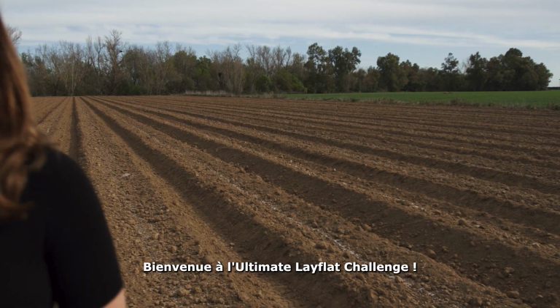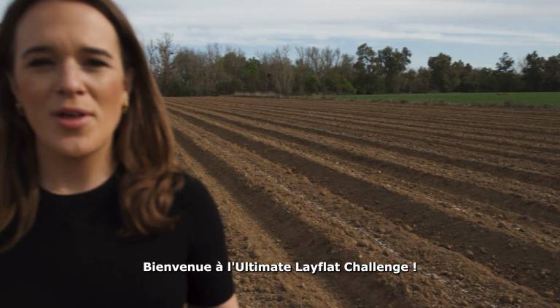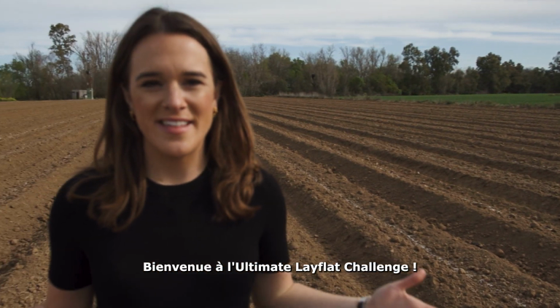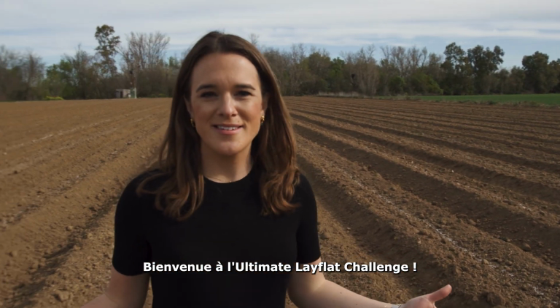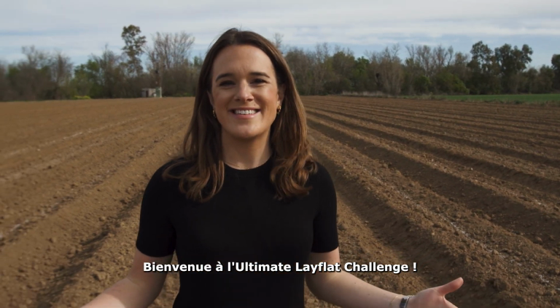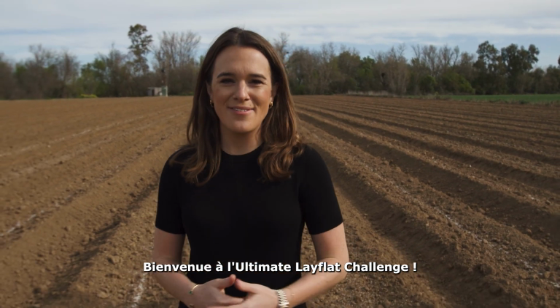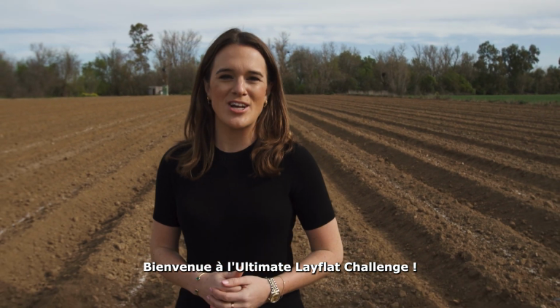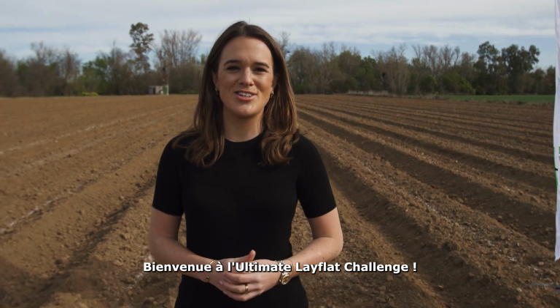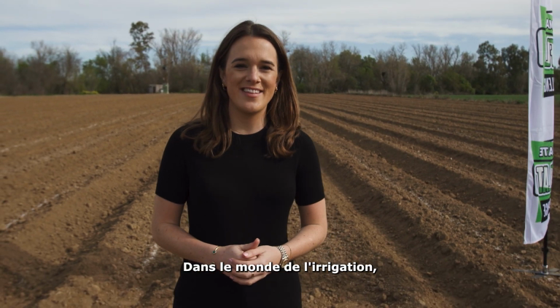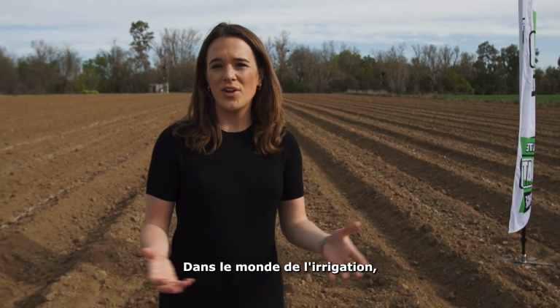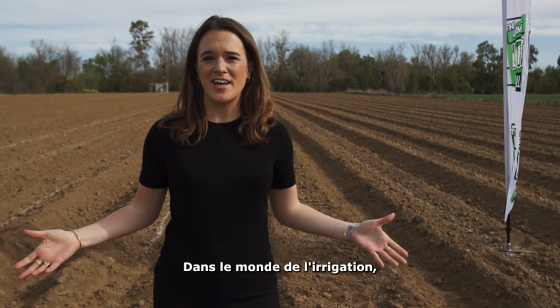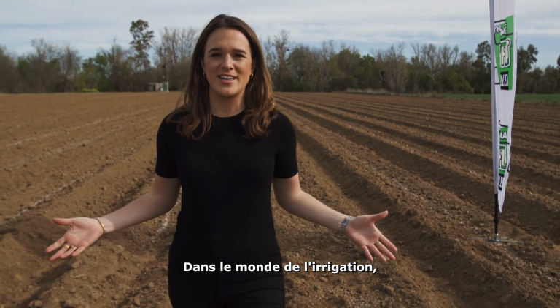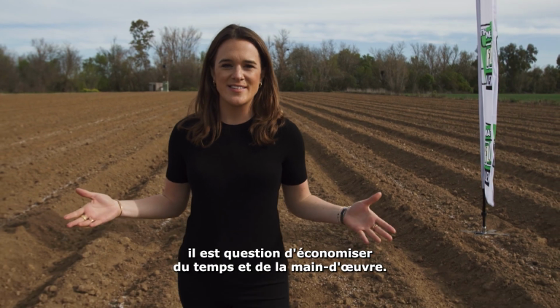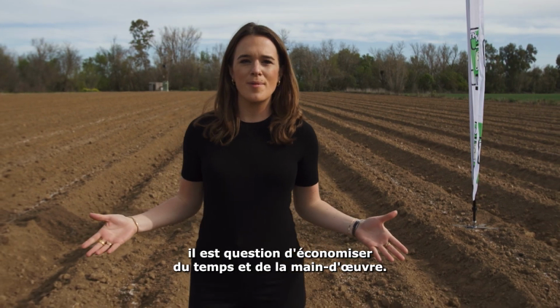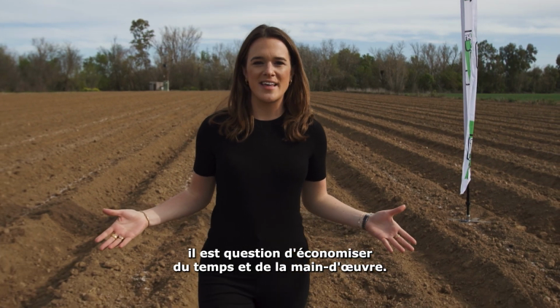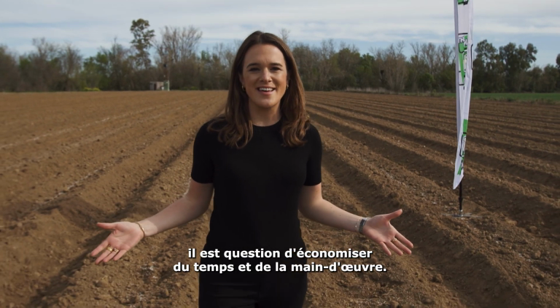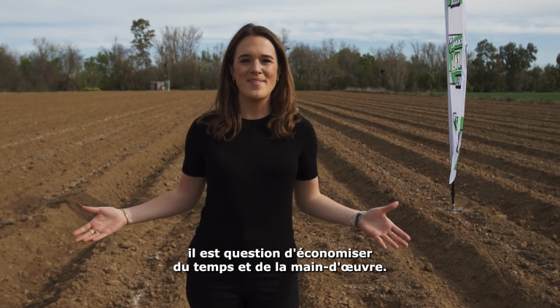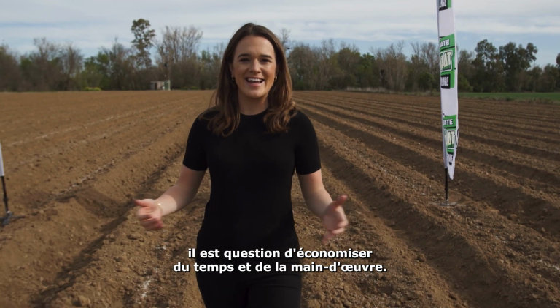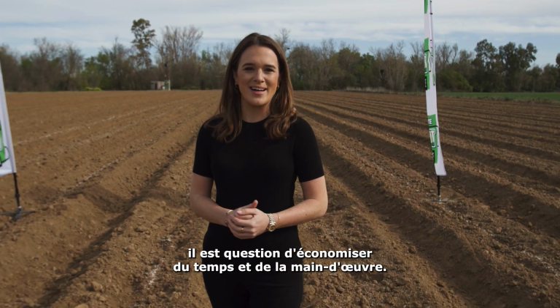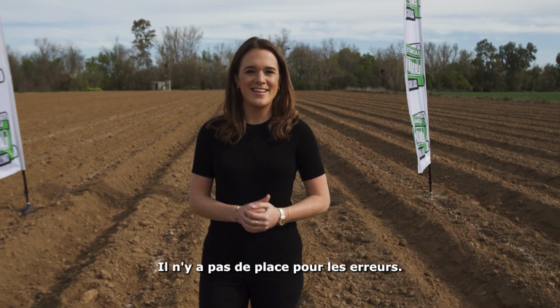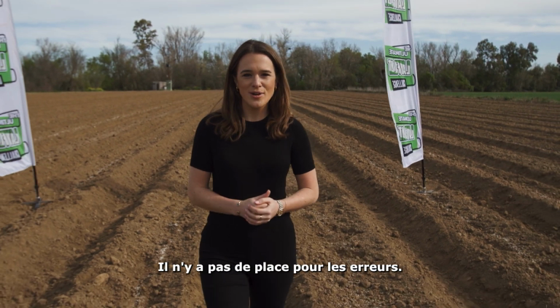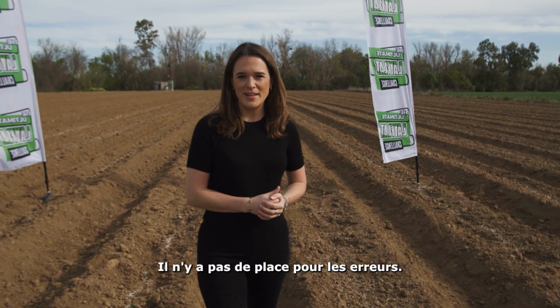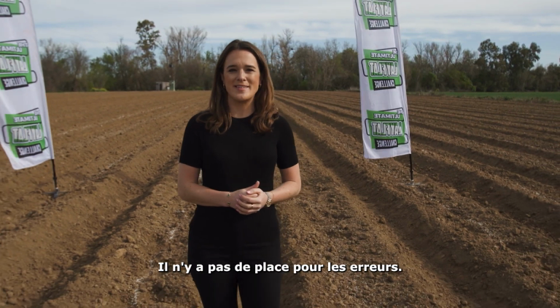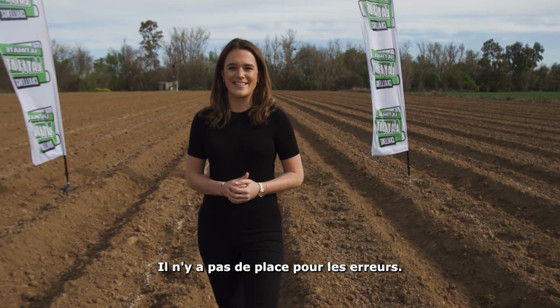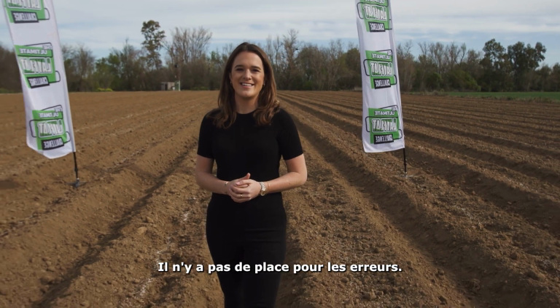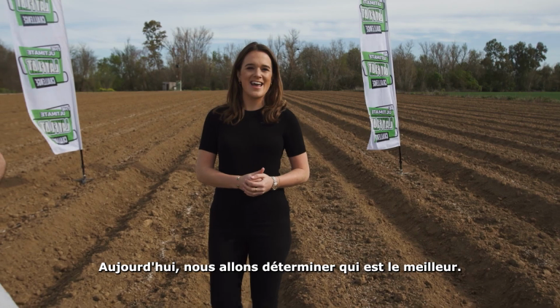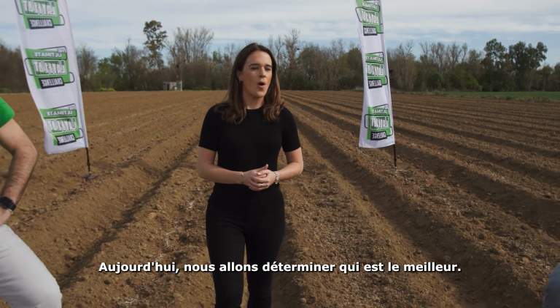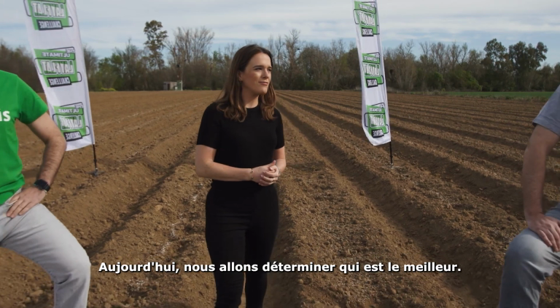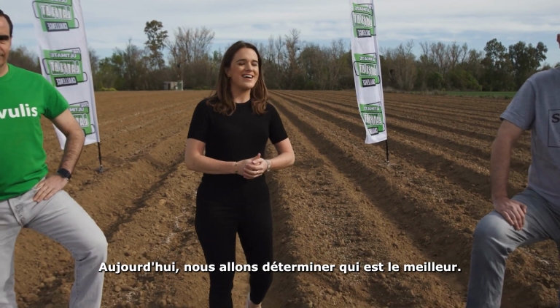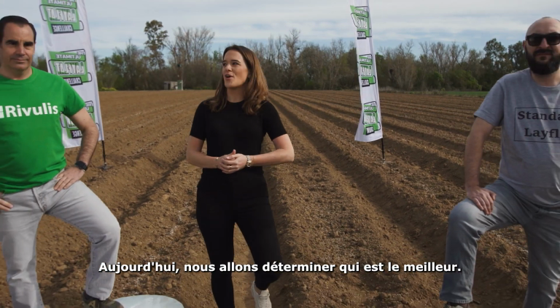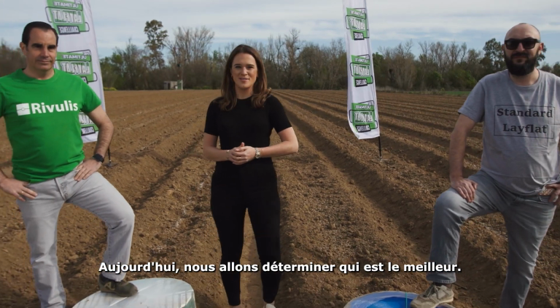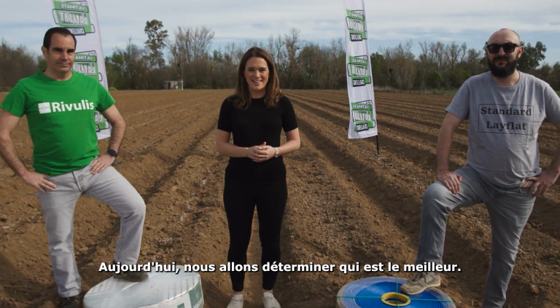Welcome to the ultimate LayFlat challenge. In the world of irrigation, it's all about saving time and labour. There's no space for mistakes. Today, we'll find out who's the best.